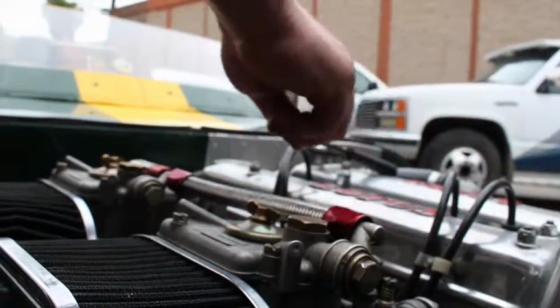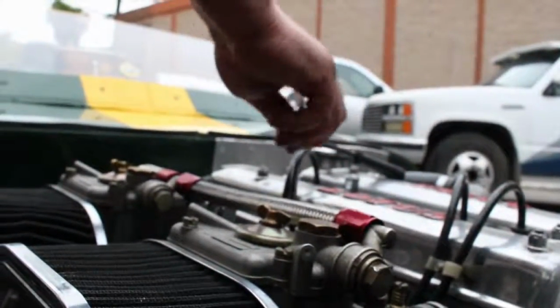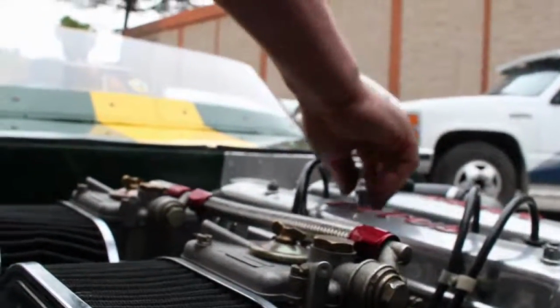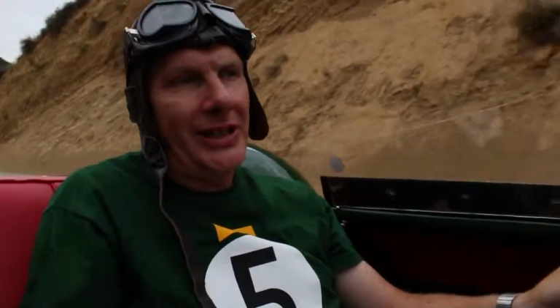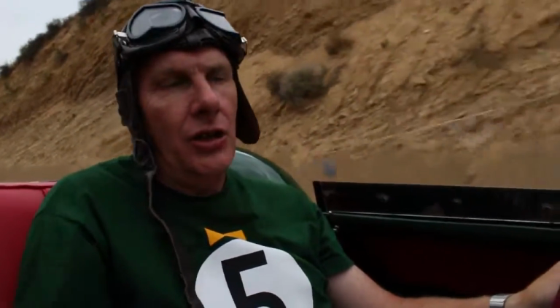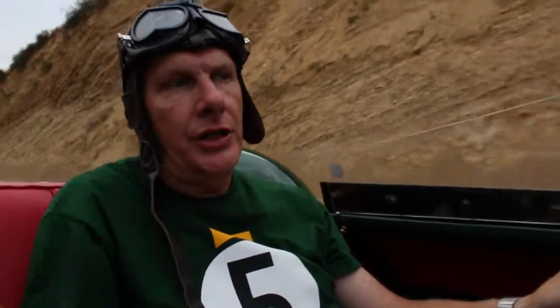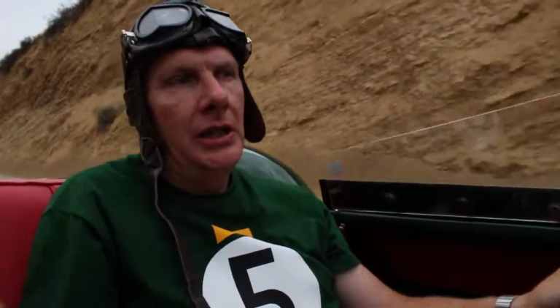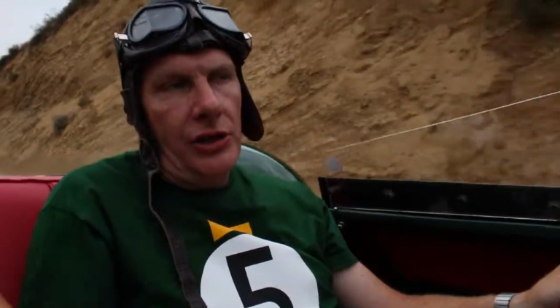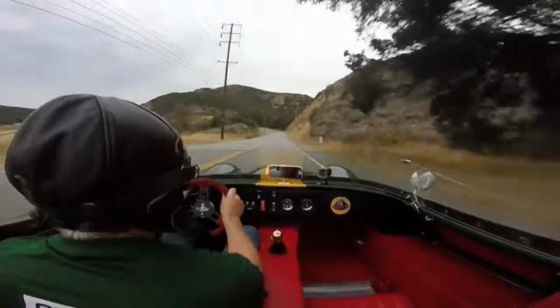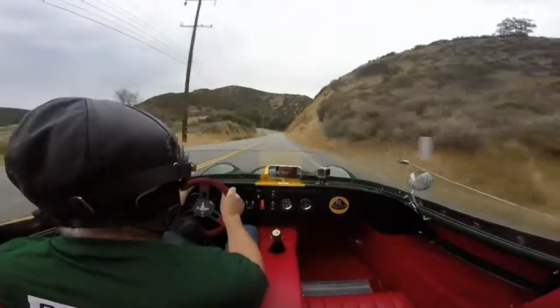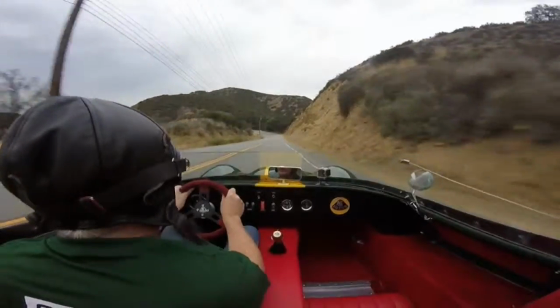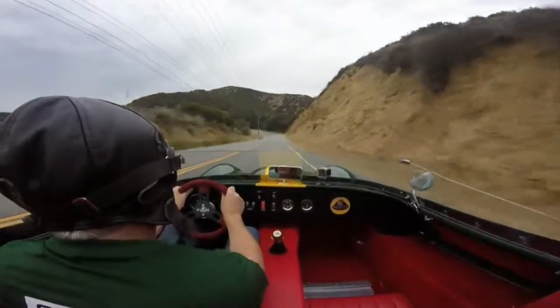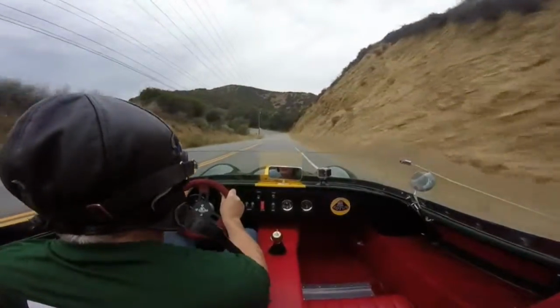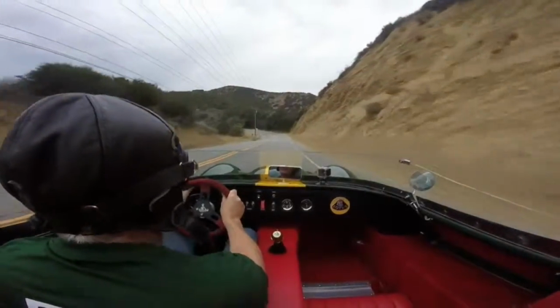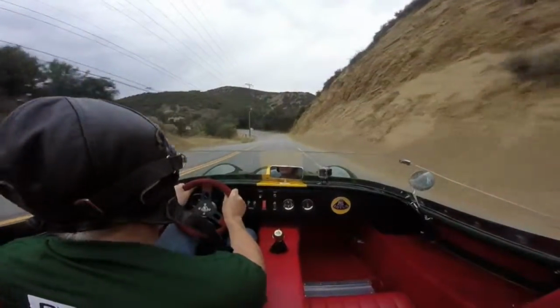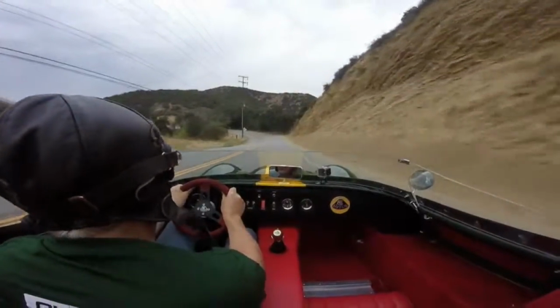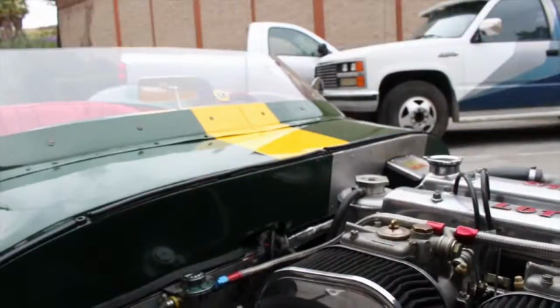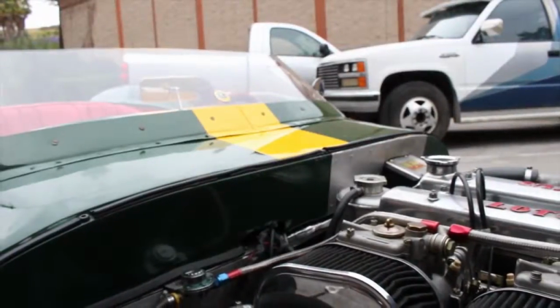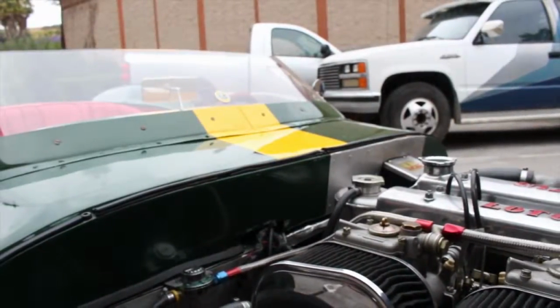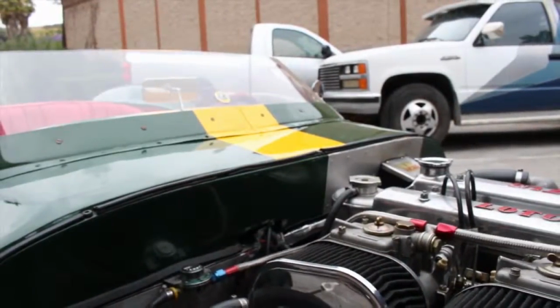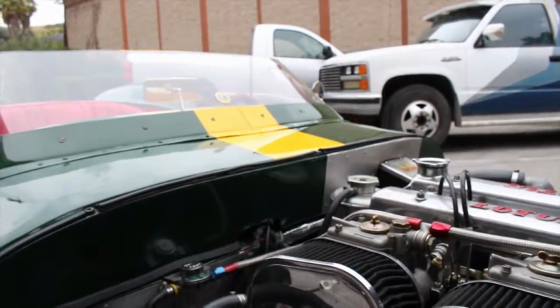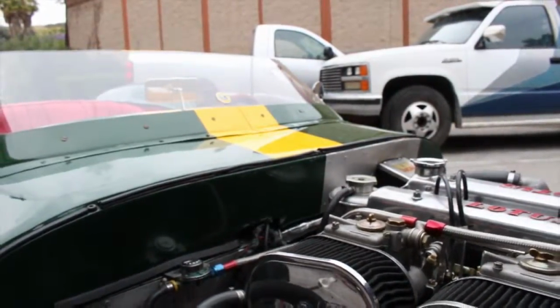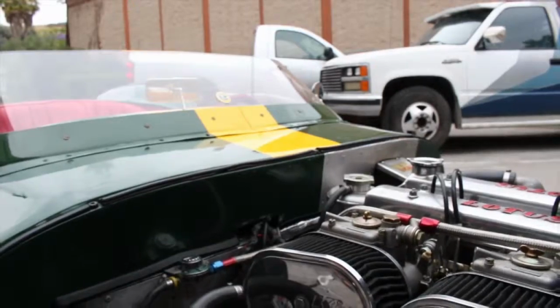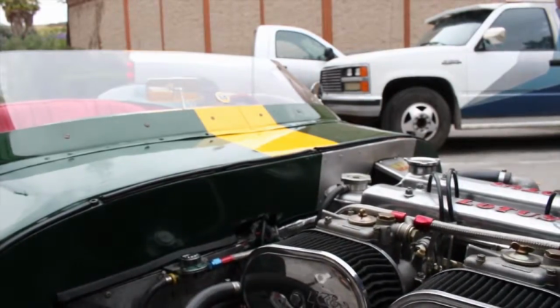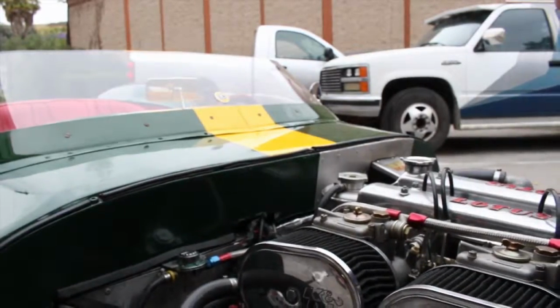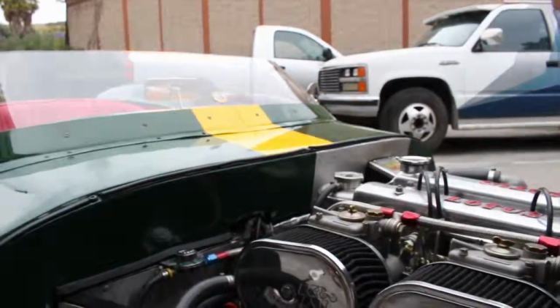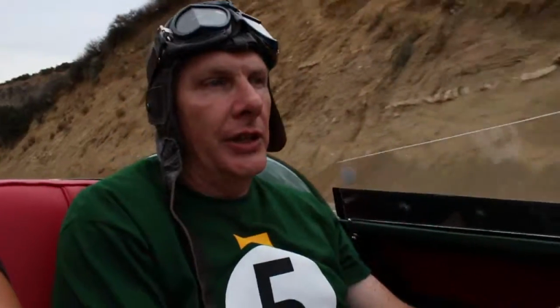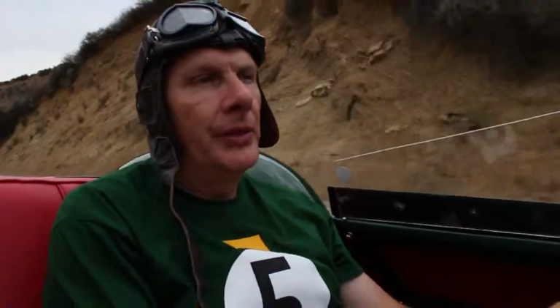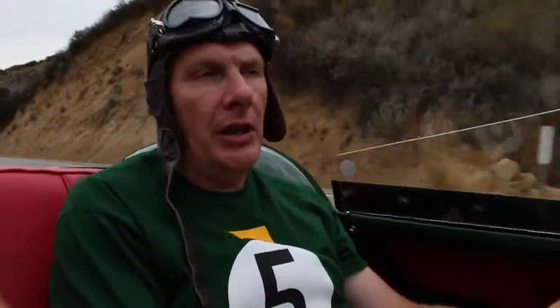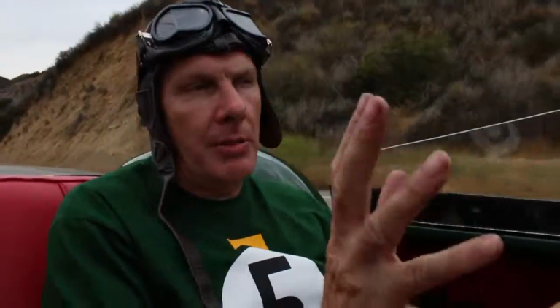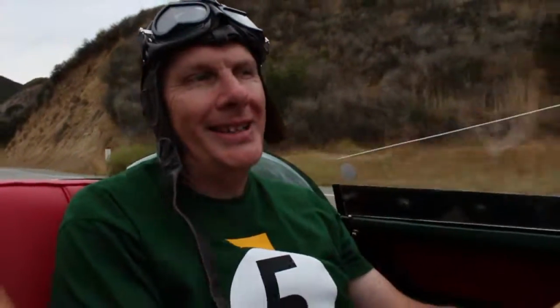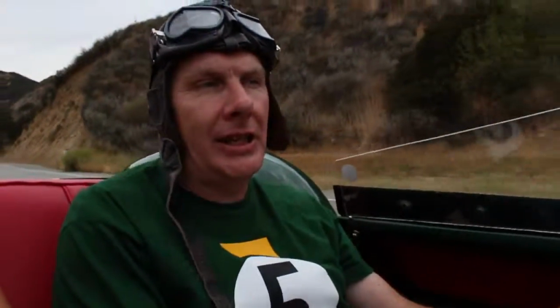This engine is actually a 1600cc engine — very, very powerful. So you can imagine: 950 pounds in weight with a 1600cc engine. This was done in about 1965.